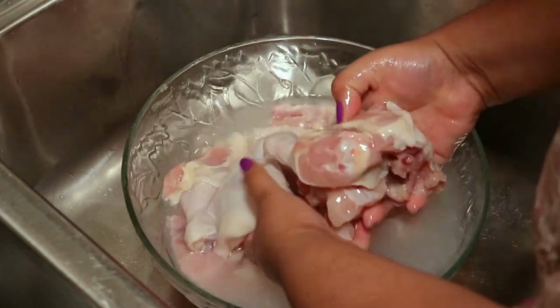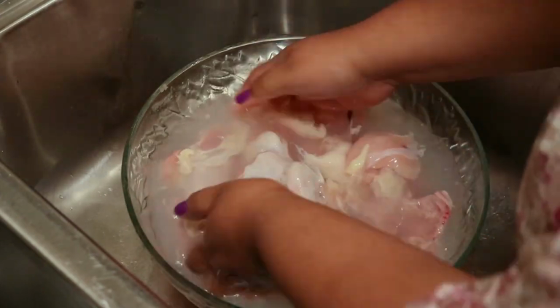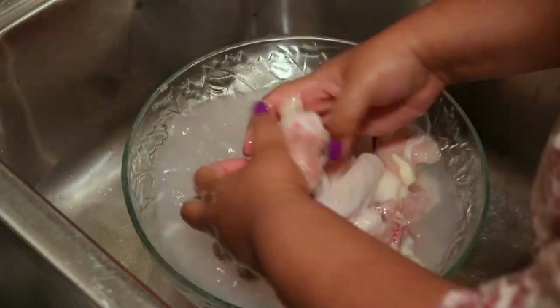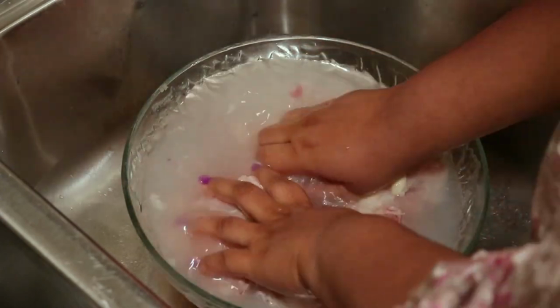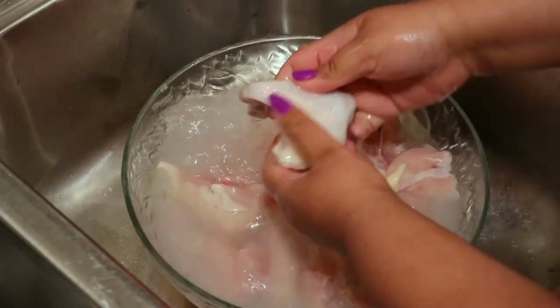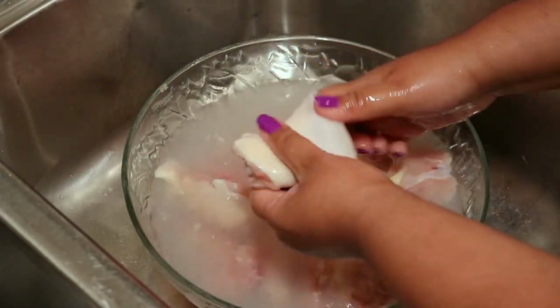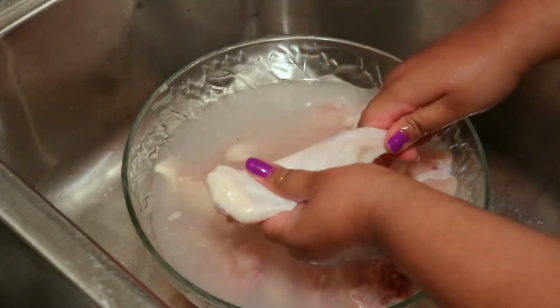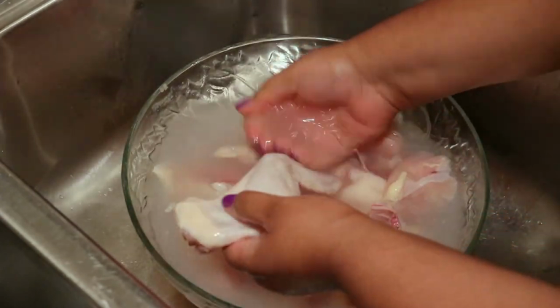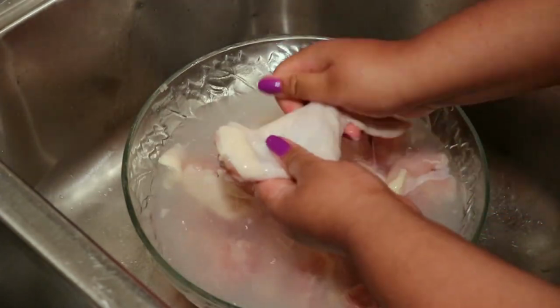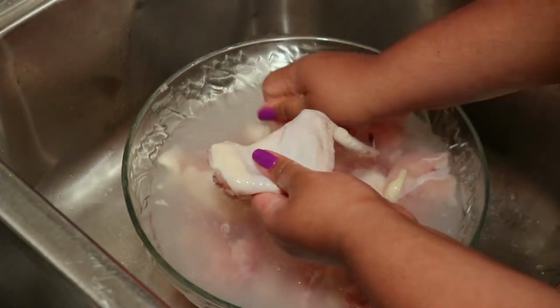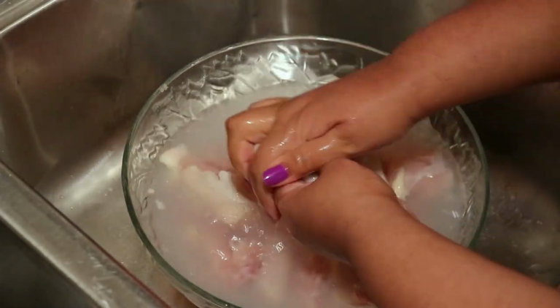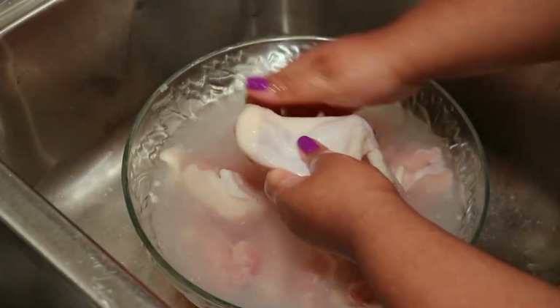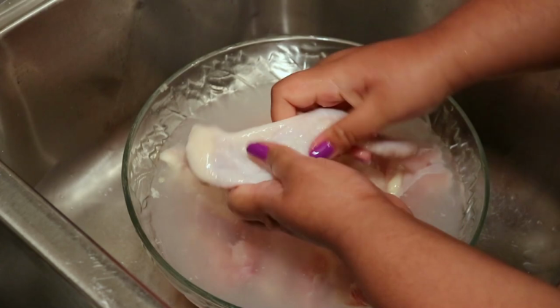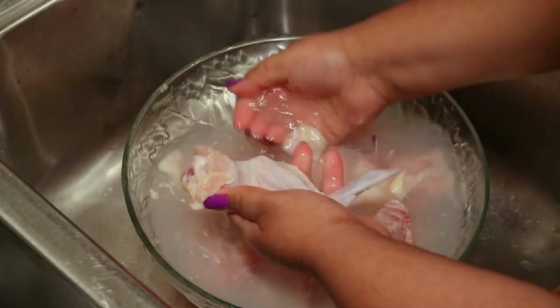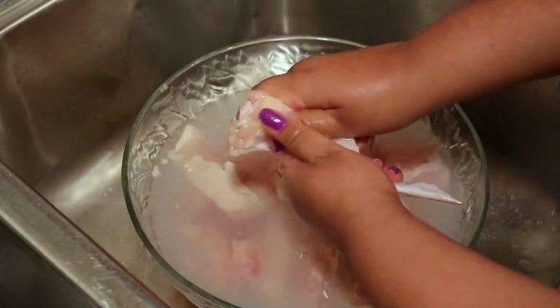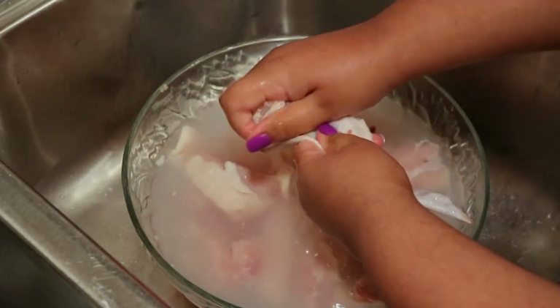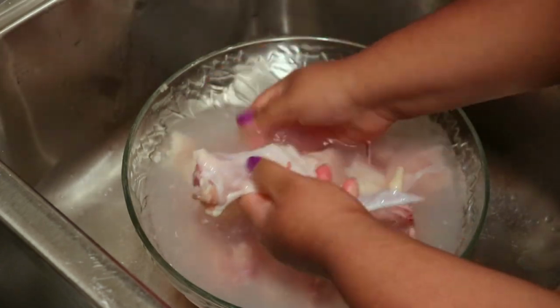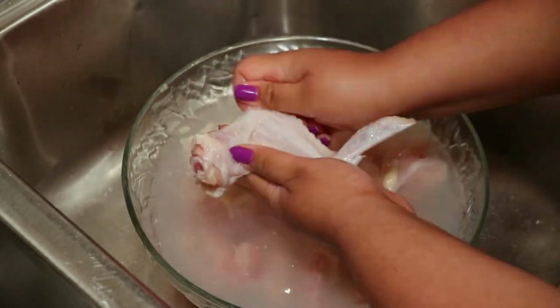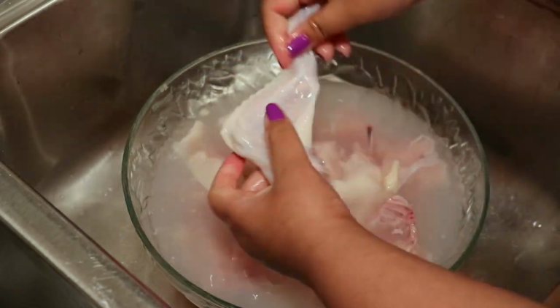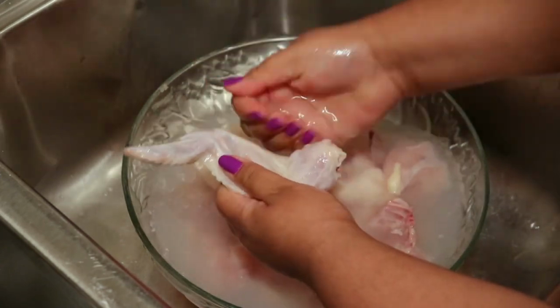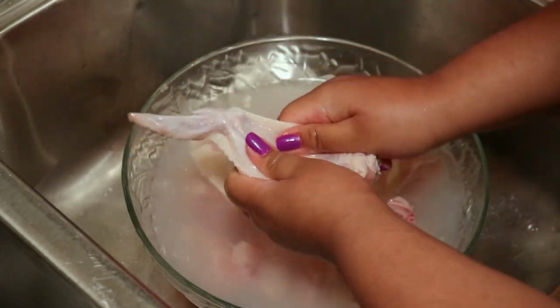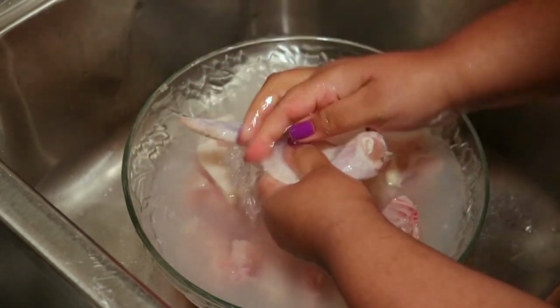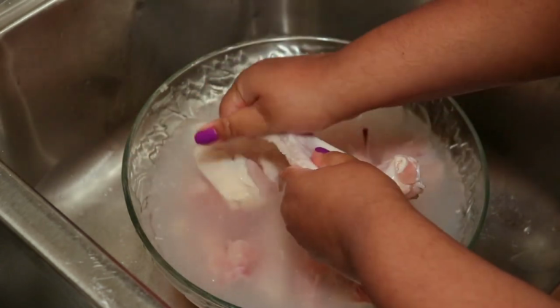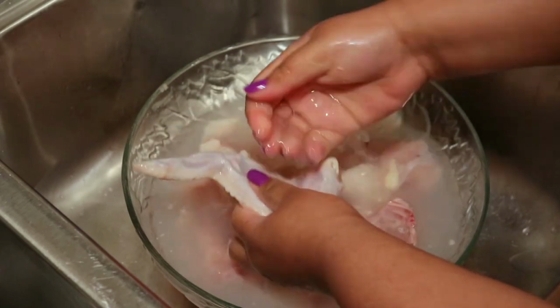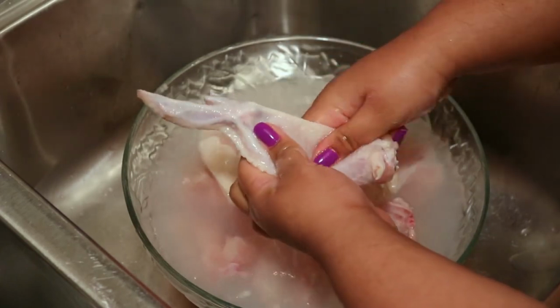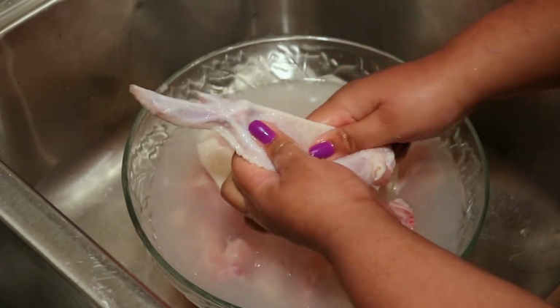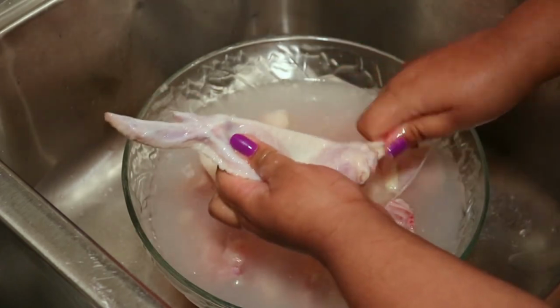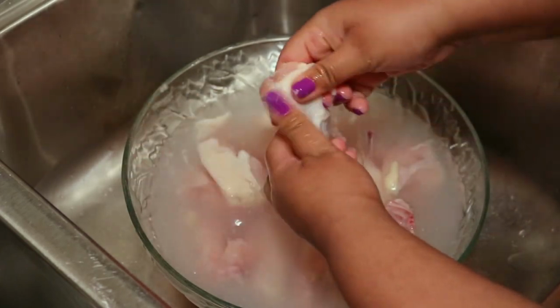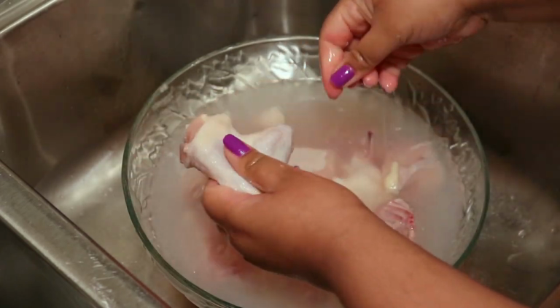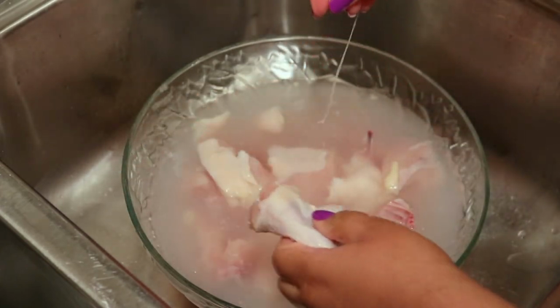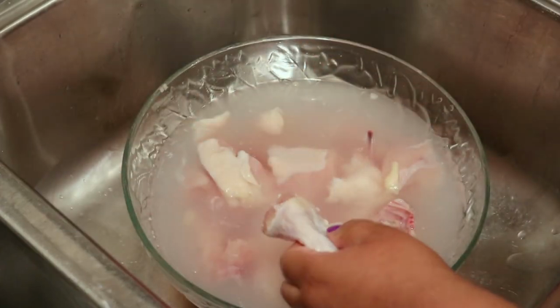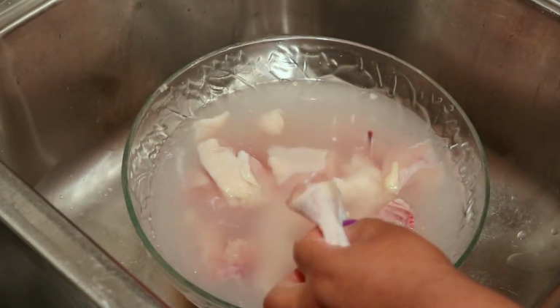Just clean your chicken and rub it and take off all the slime. Maybe it's just a Caribbean thing, I'm not sure, but growing up in Belize we always washed our meat — everyone does — whether it's chicken, pork, fish, whatever it is. We use lime or vinegar, whichever one we have on hand.